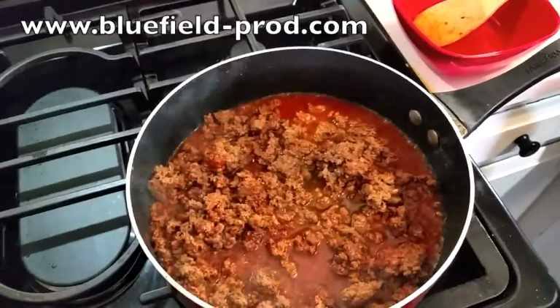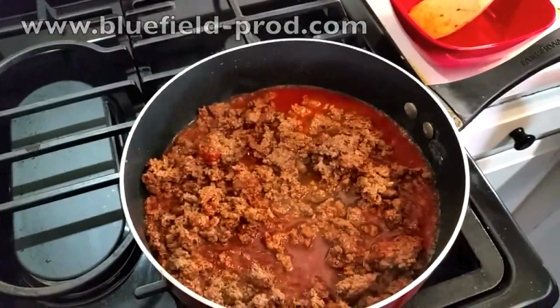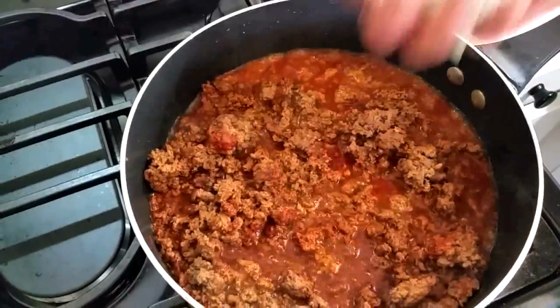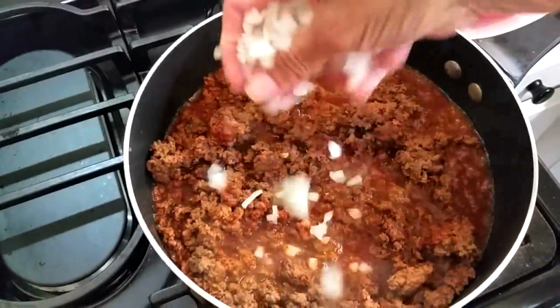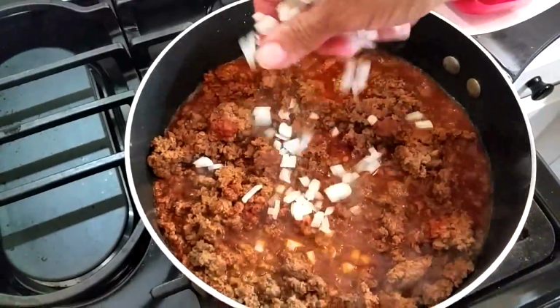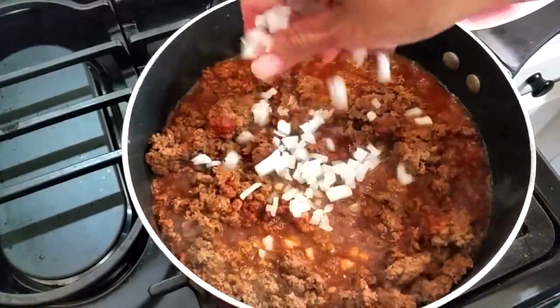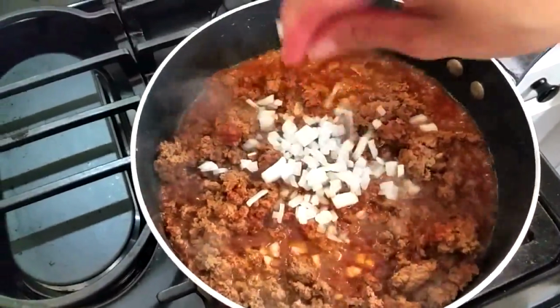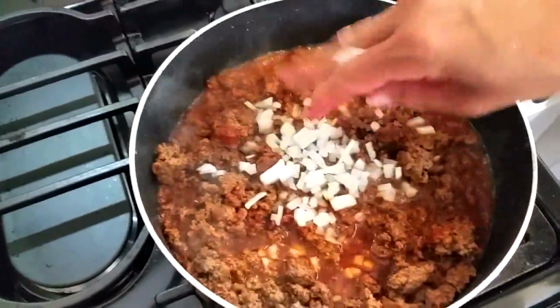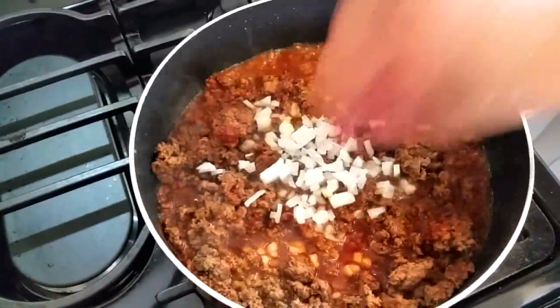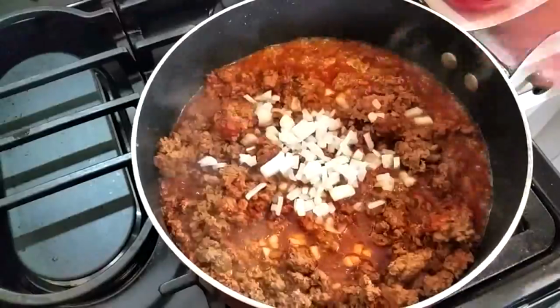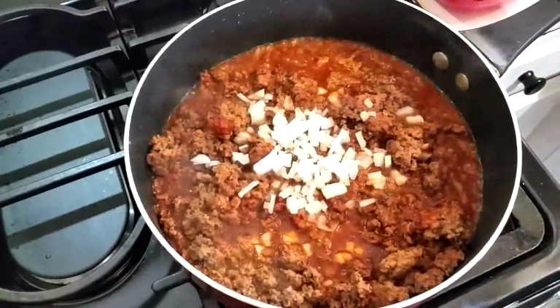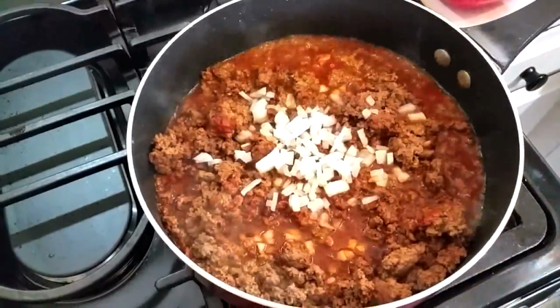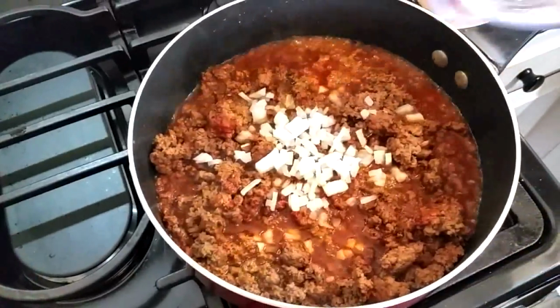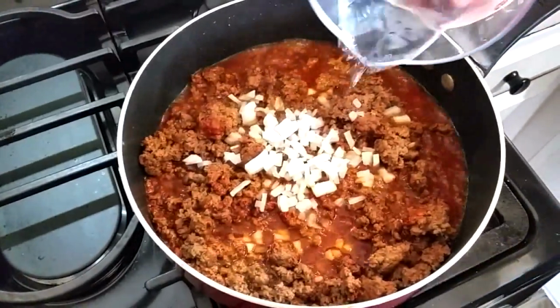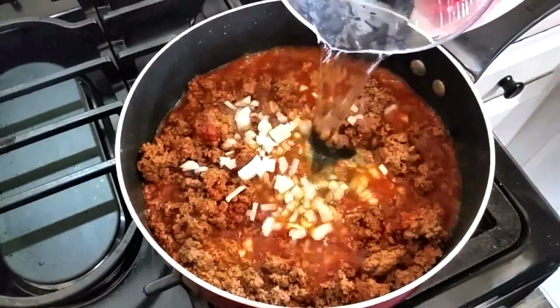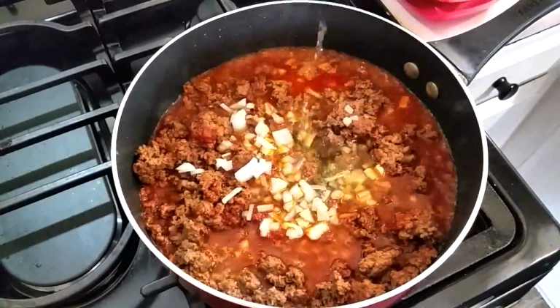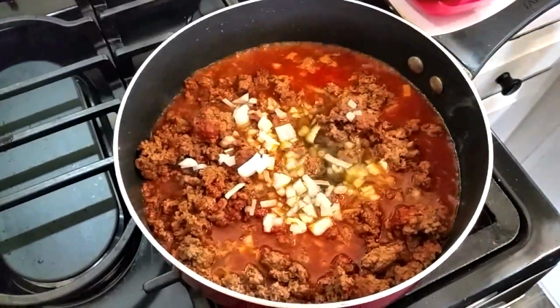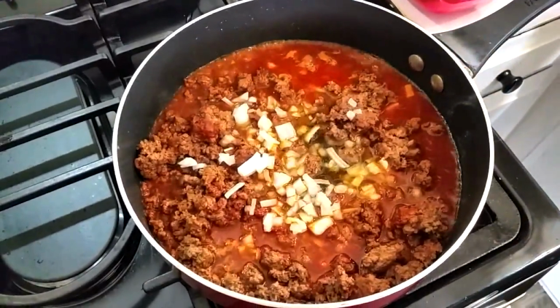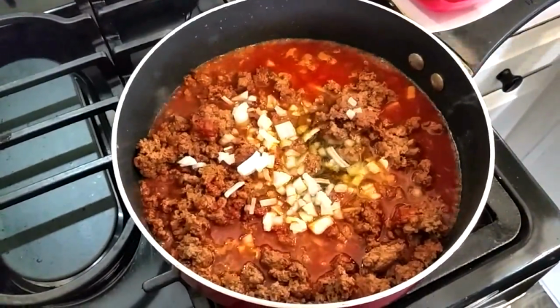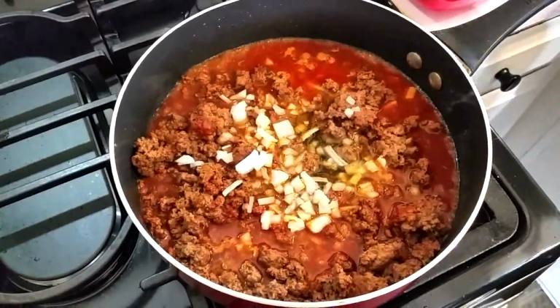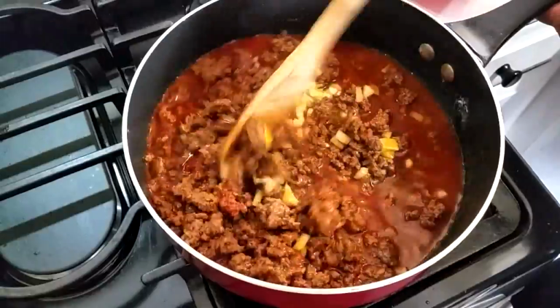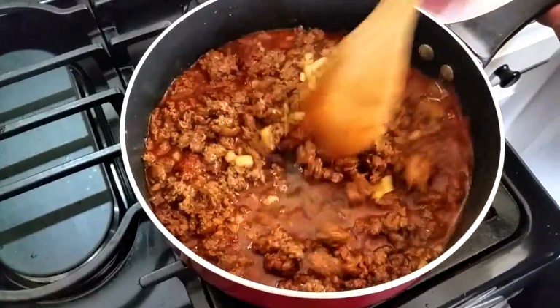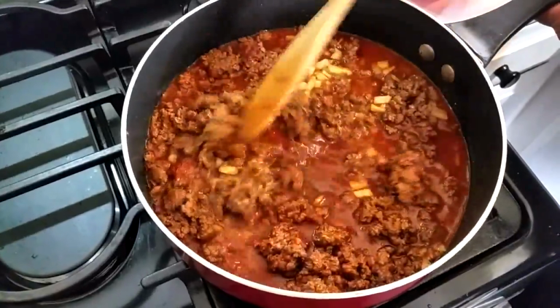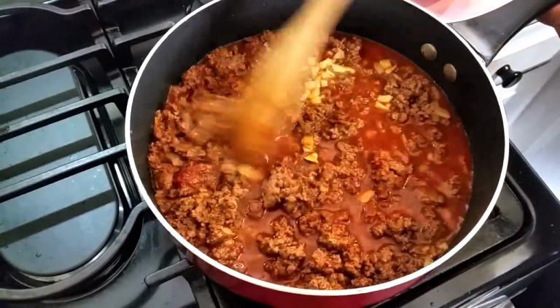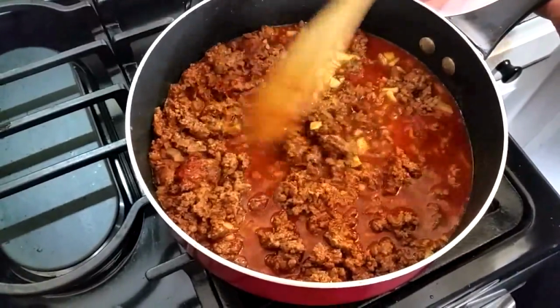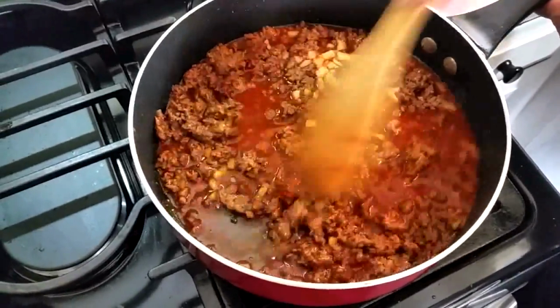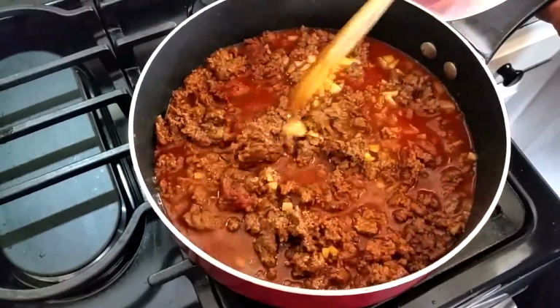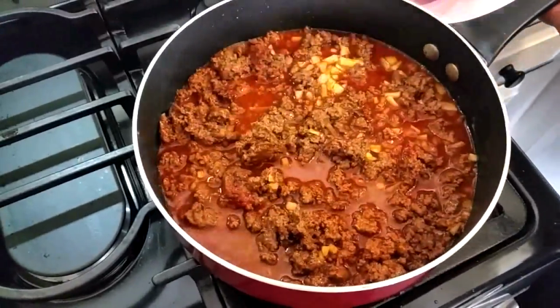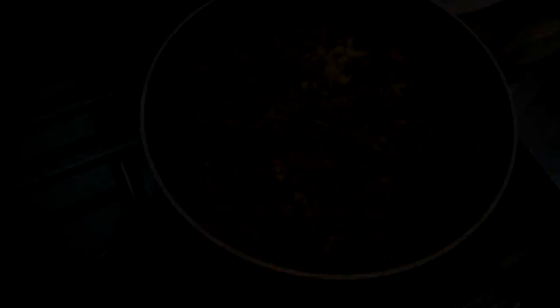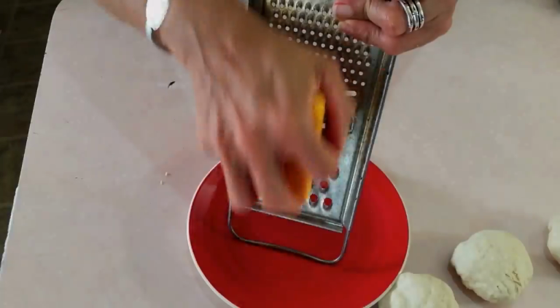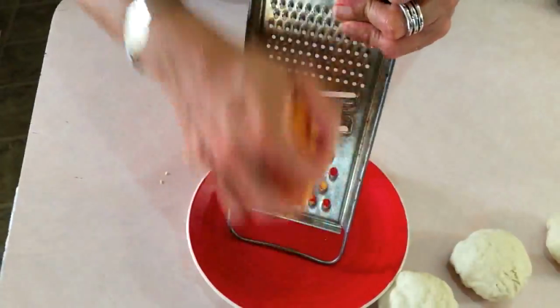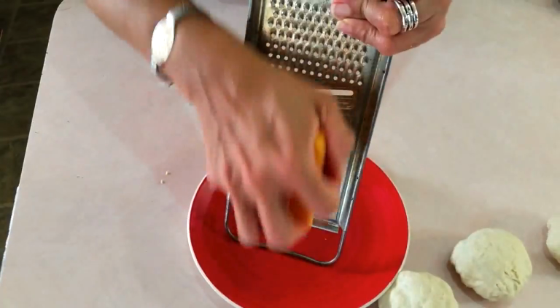Now I'm gonna let the ground beef cook and just add a little bit of water at a time to make sure it doesn't burn. I've added some onions. I don't have any cilantro — I kind of ran out, so I'll have to make do. Just add the water a little bit at a time and let this go for about 40 minutes, then set it aside.